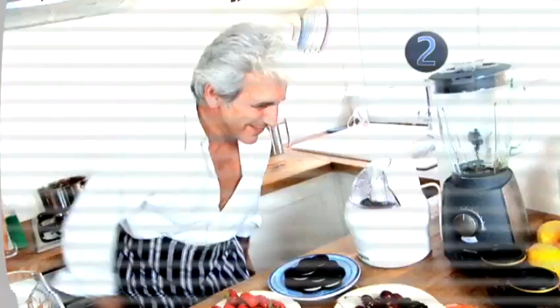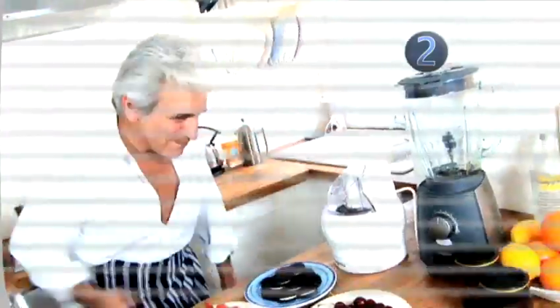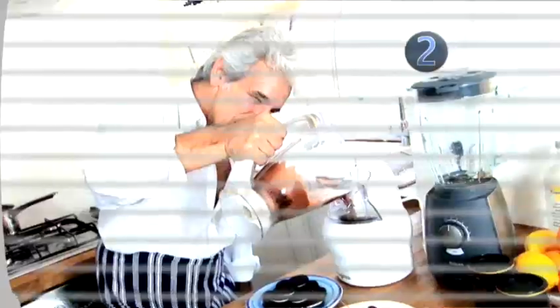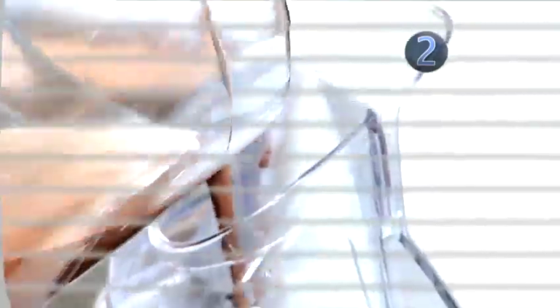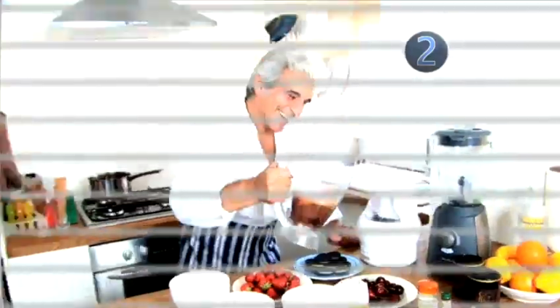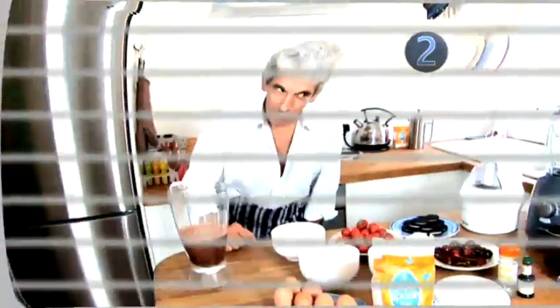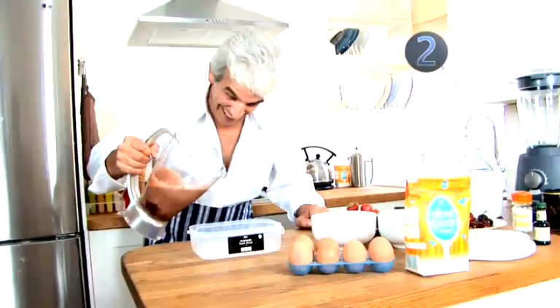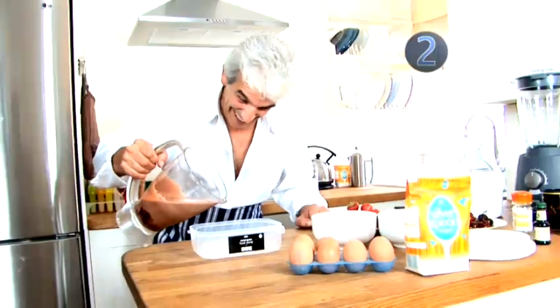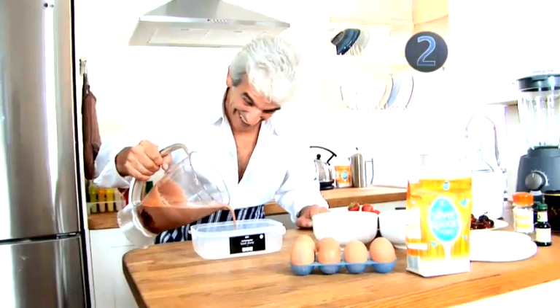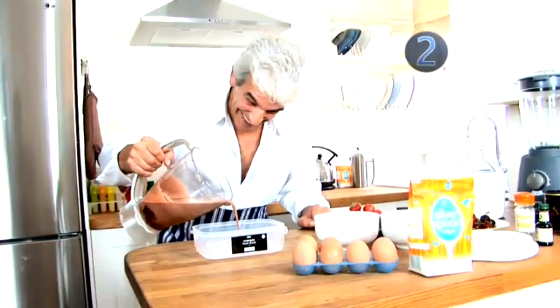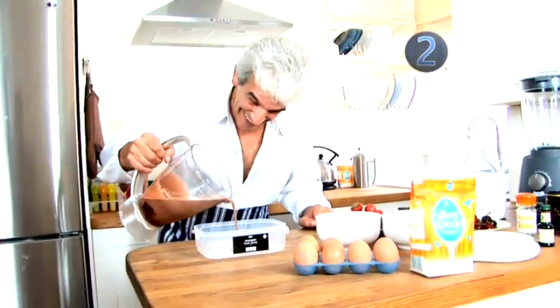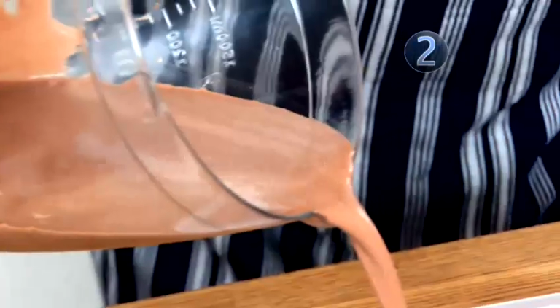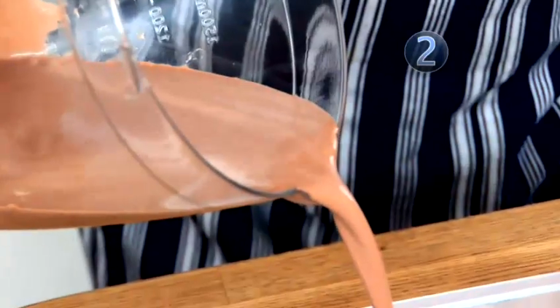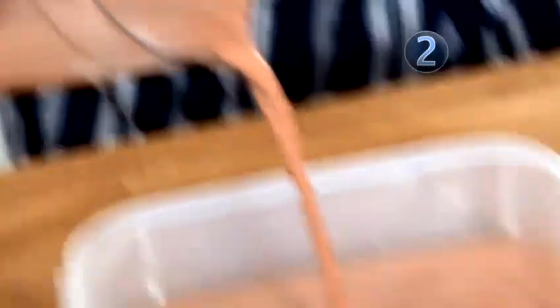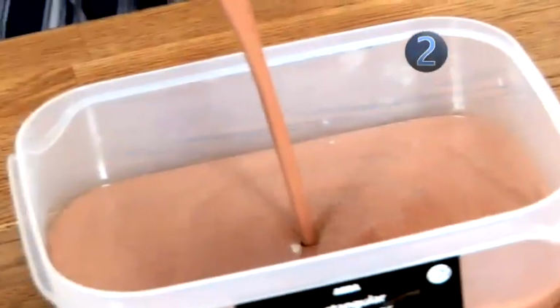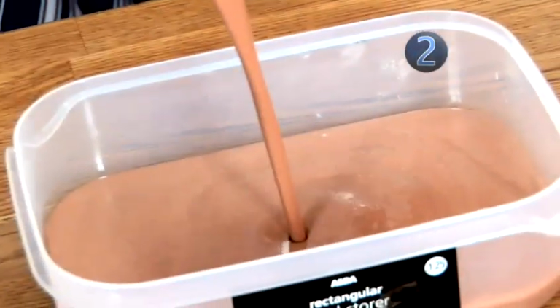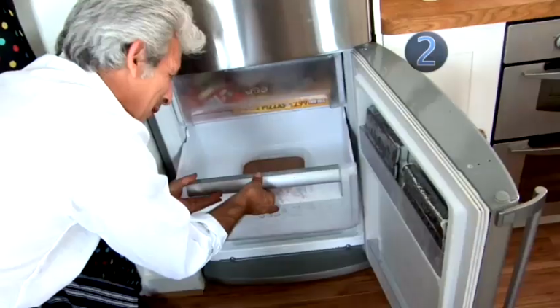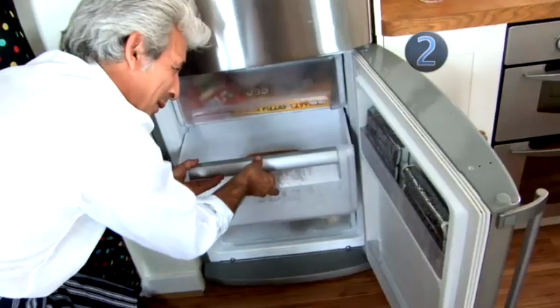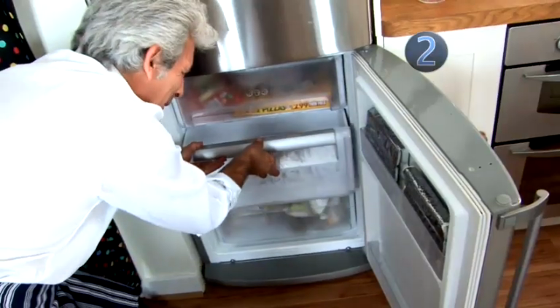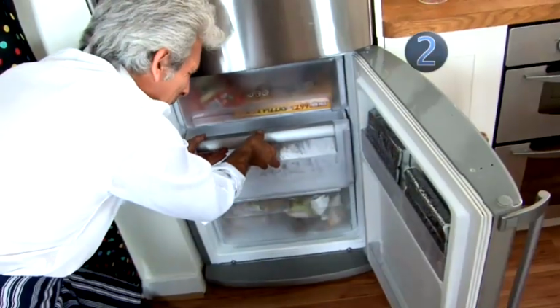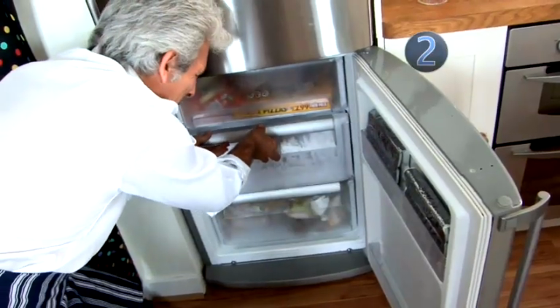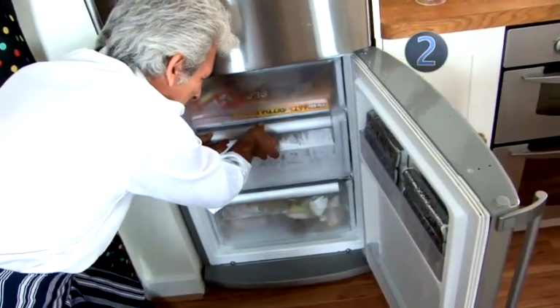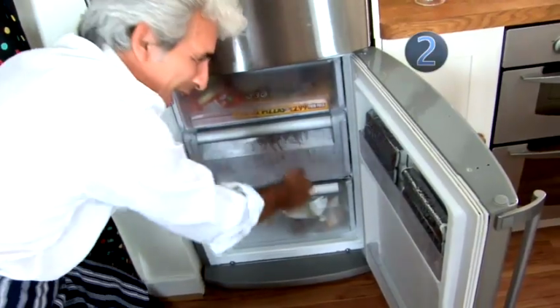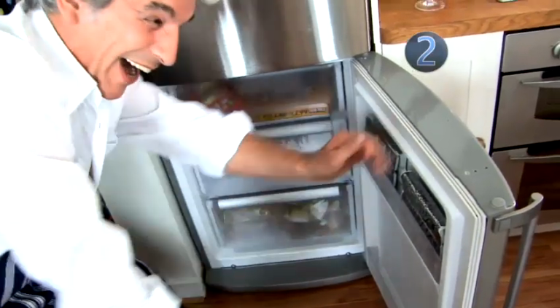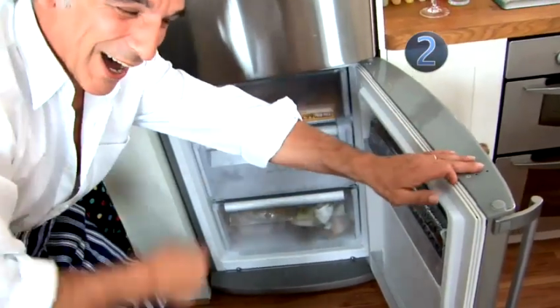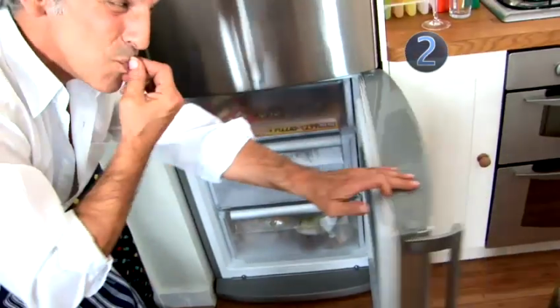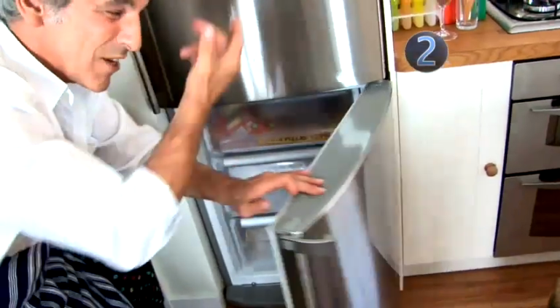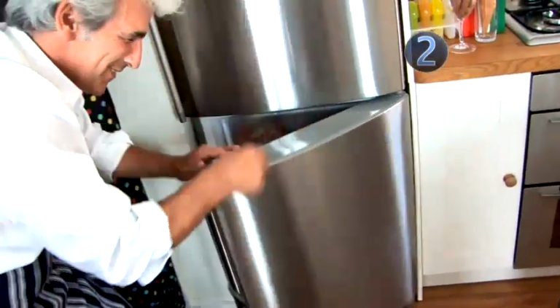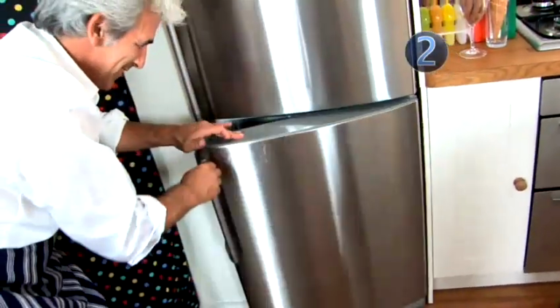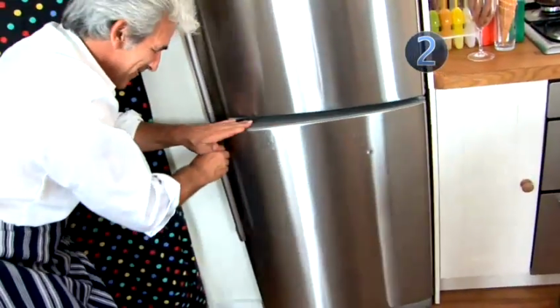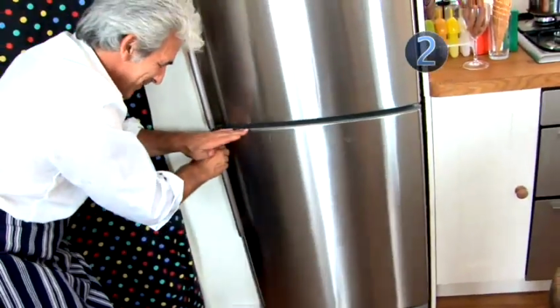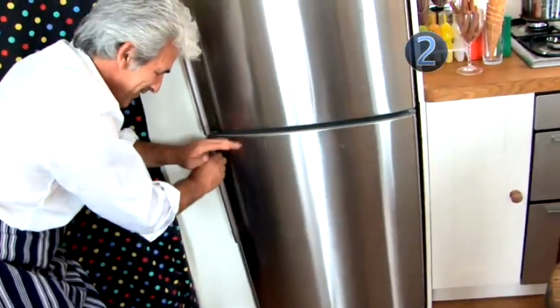Alternatively, if you don't have an ice cream maker, you can simply pour the mixture into a tub and put it in the freezer. But you will need to stir it regularly while it sets, which will take up to five hours.